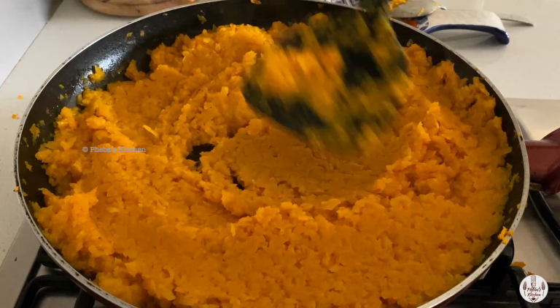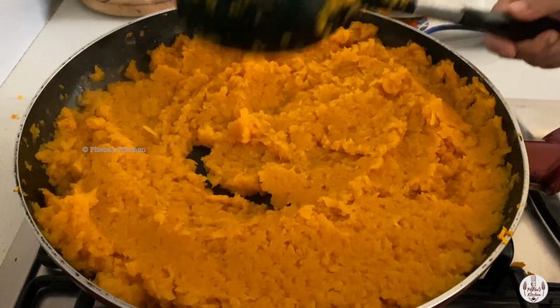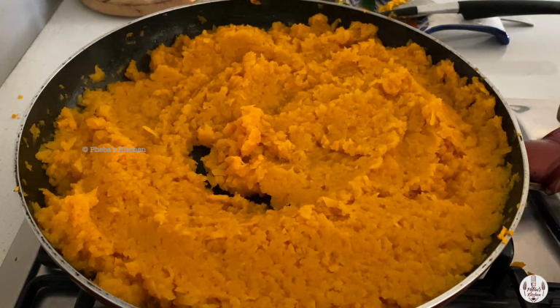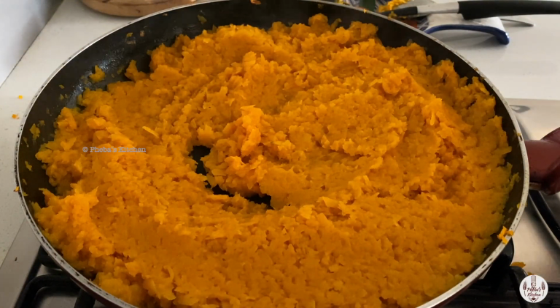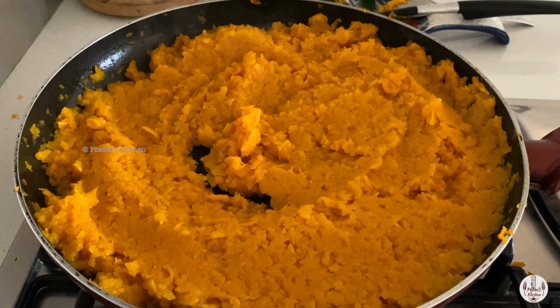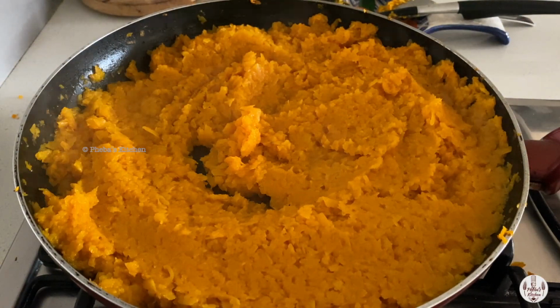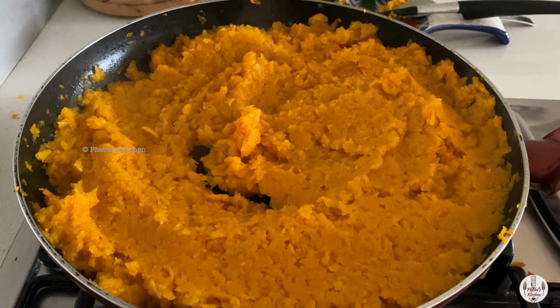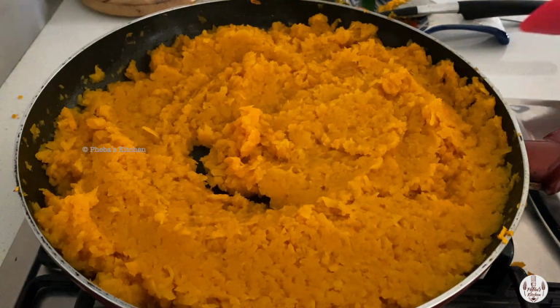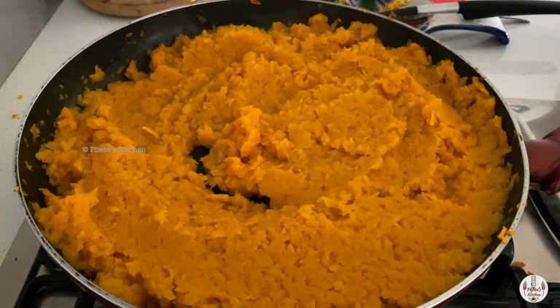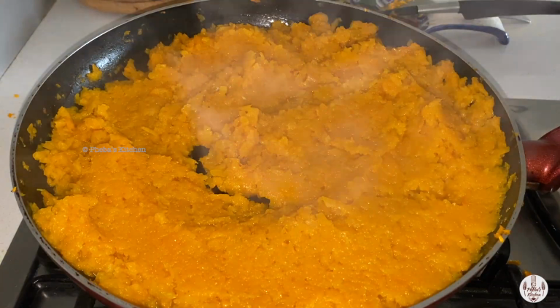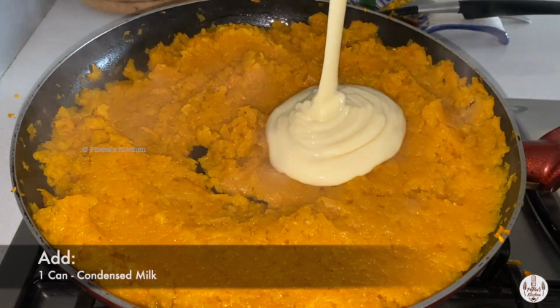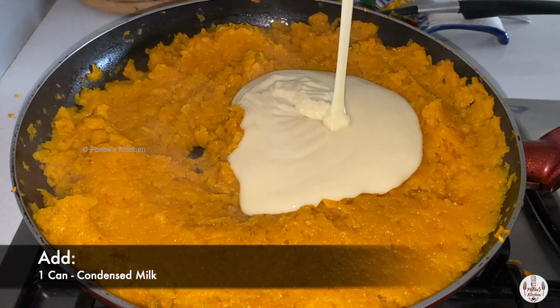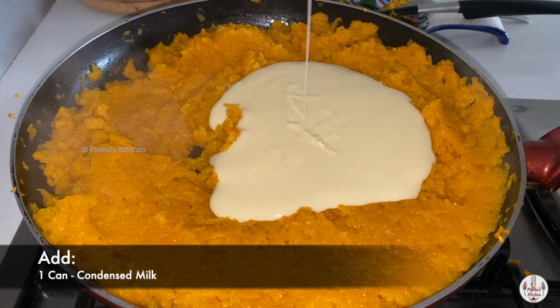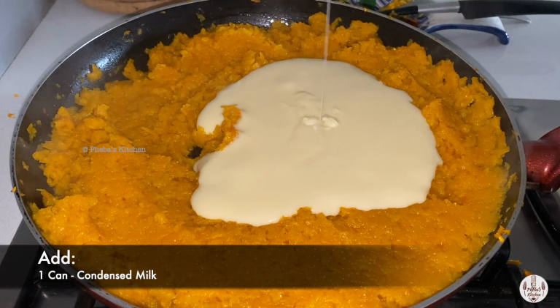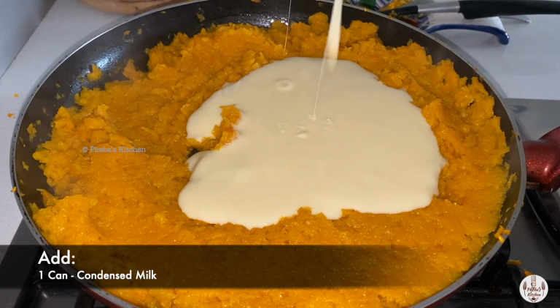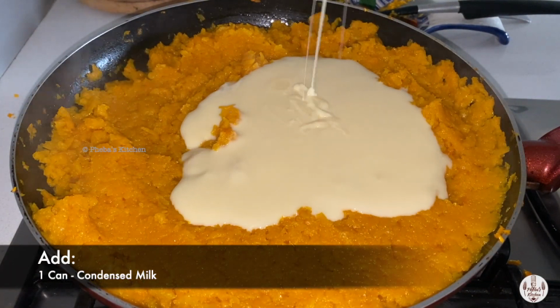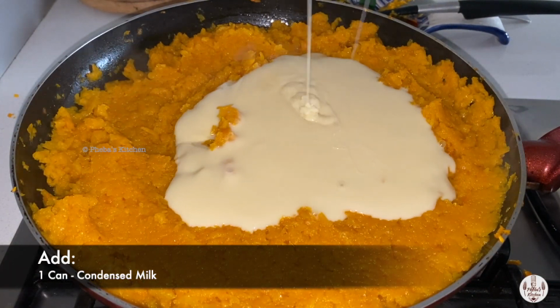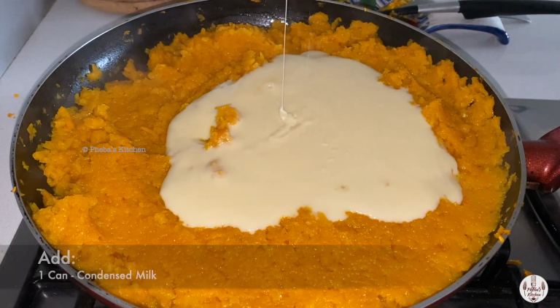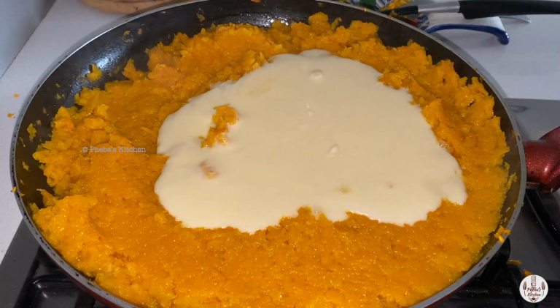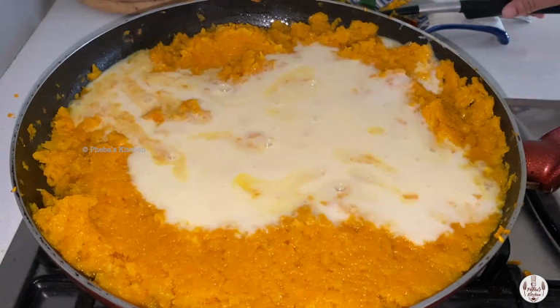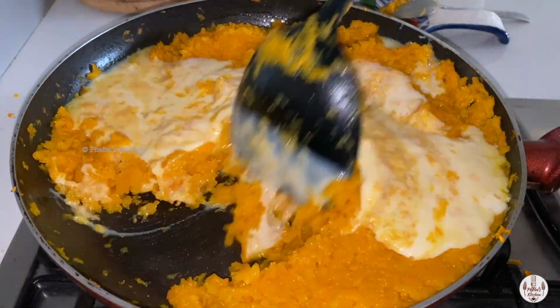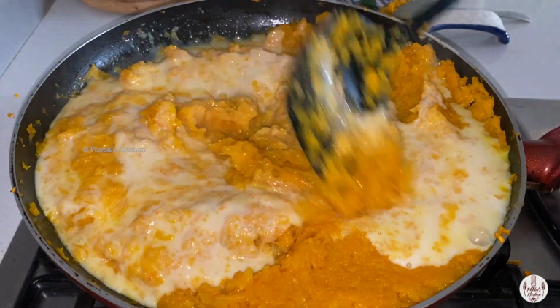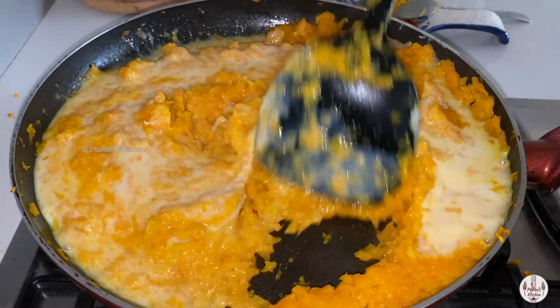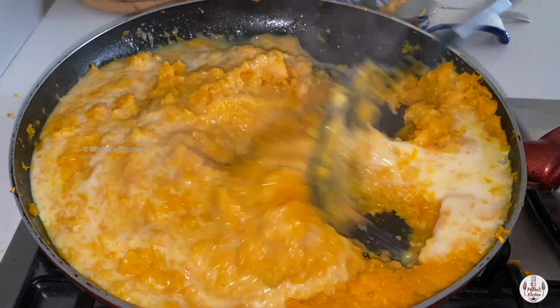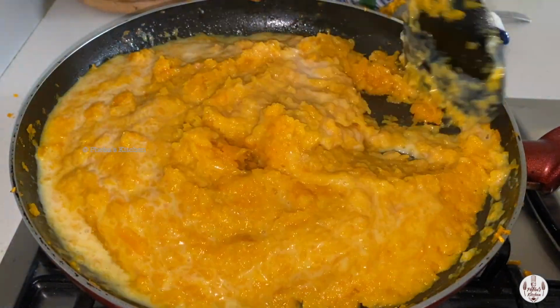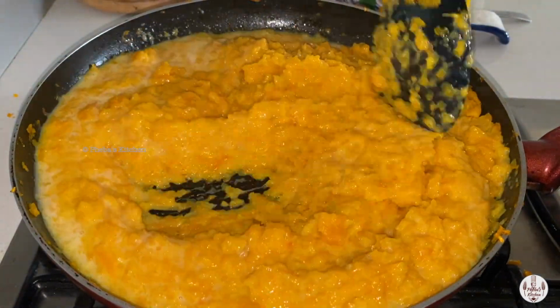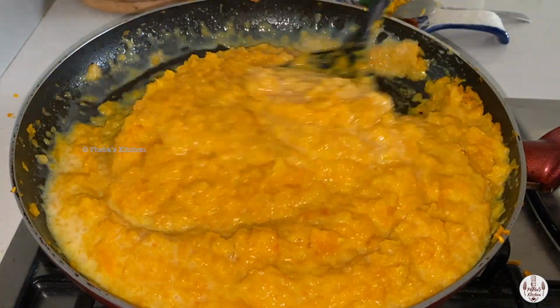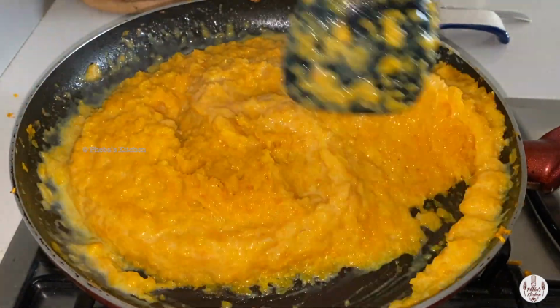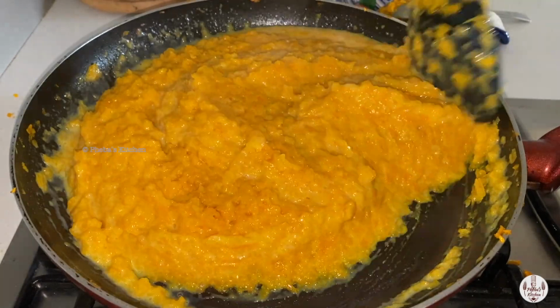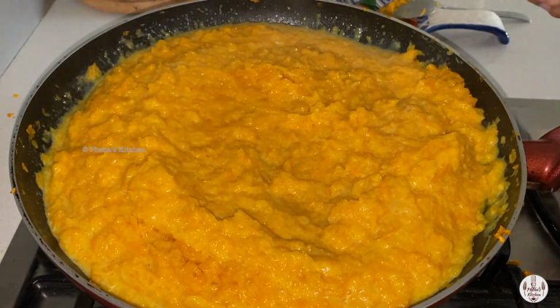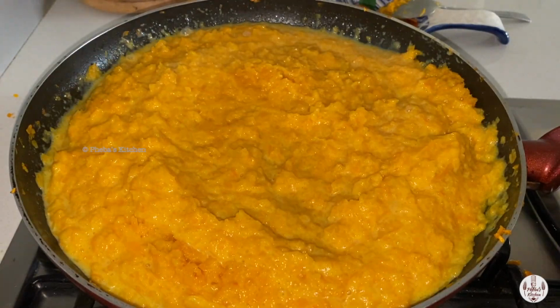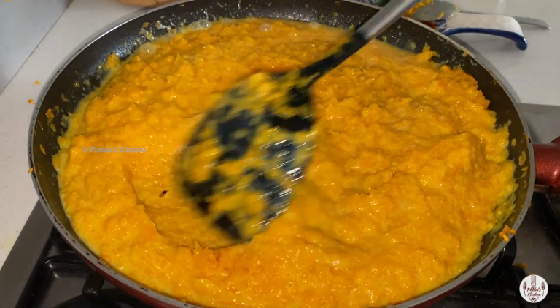Keep stirring in between to avoid burning the squash. Next, mom is adding a can of sweetened condensed milk. Bring it together and cook for another five minutes after we have poured the condensed milk.